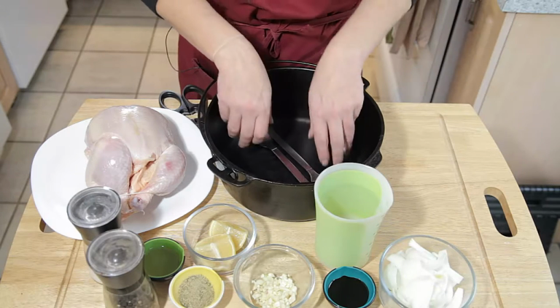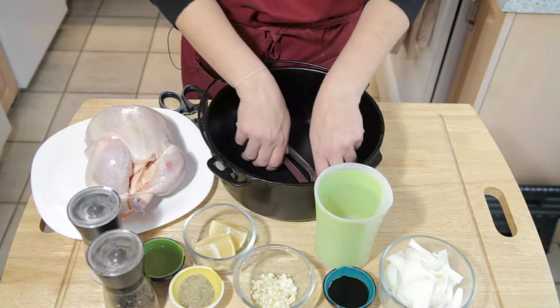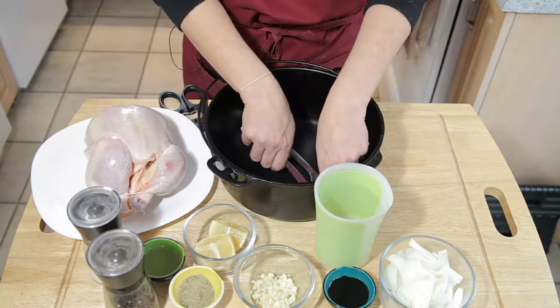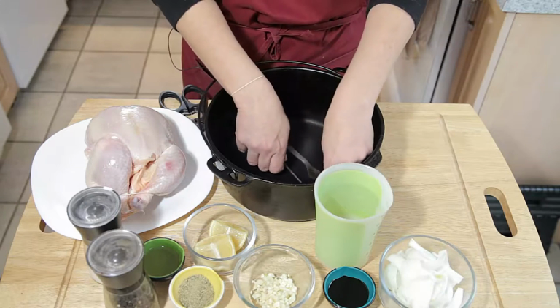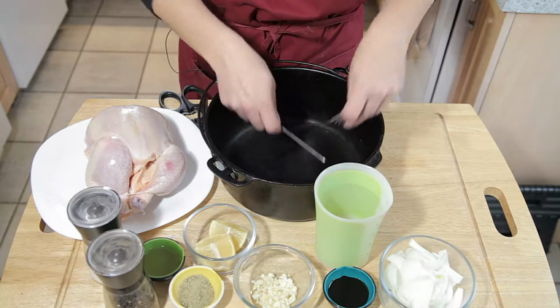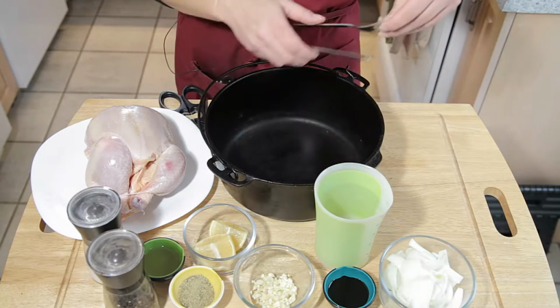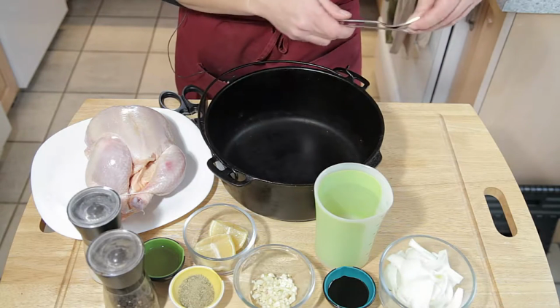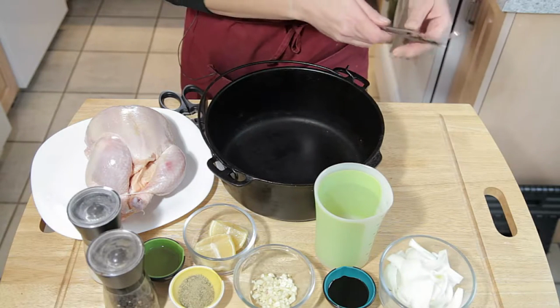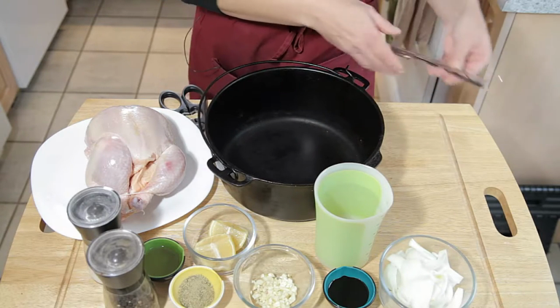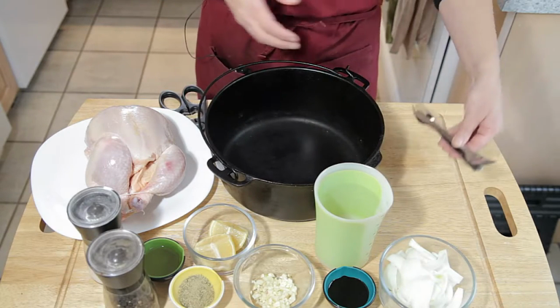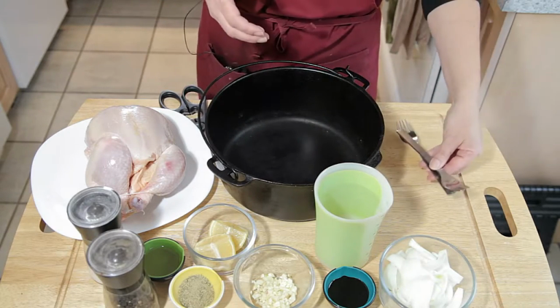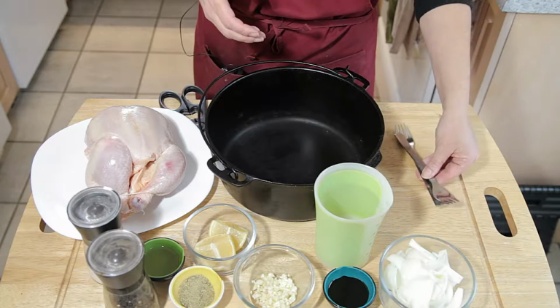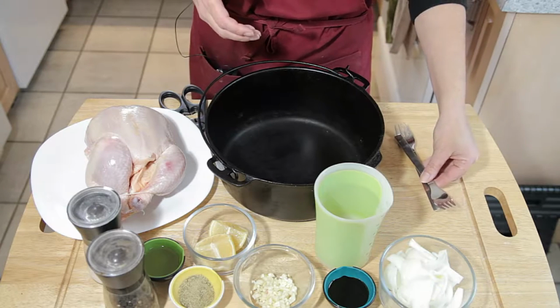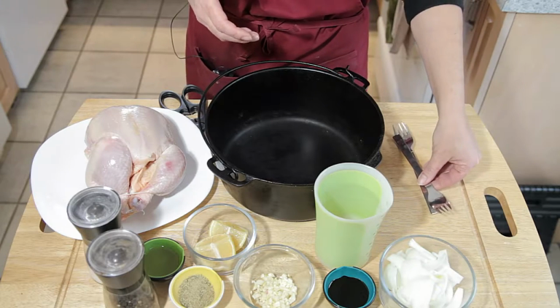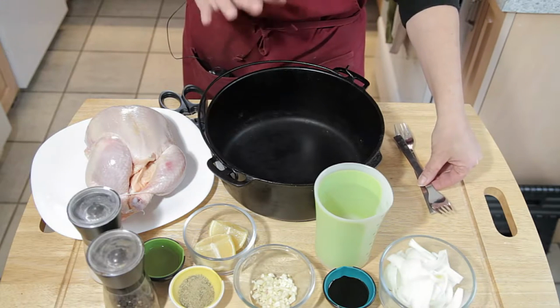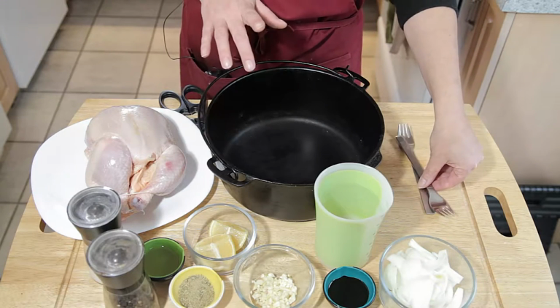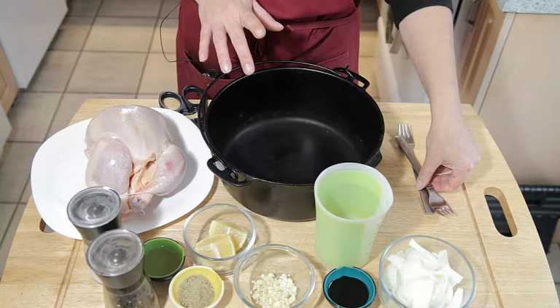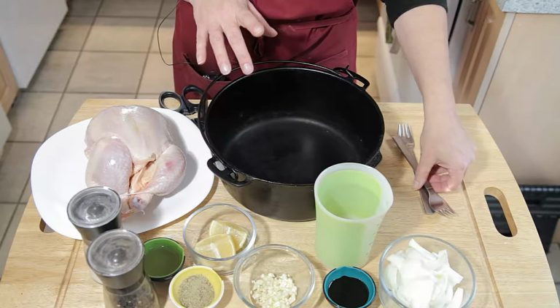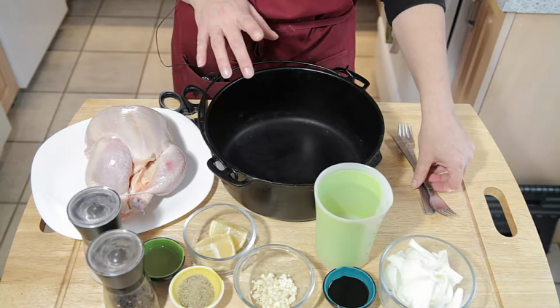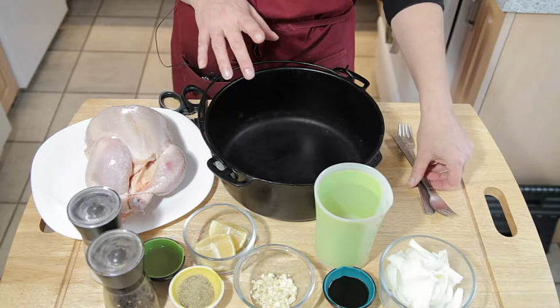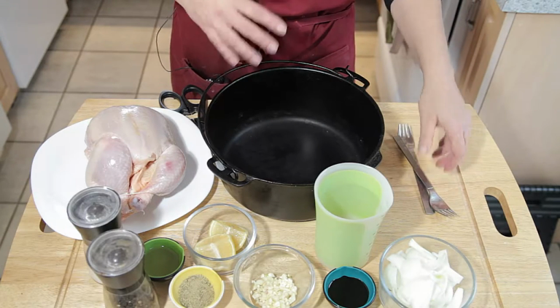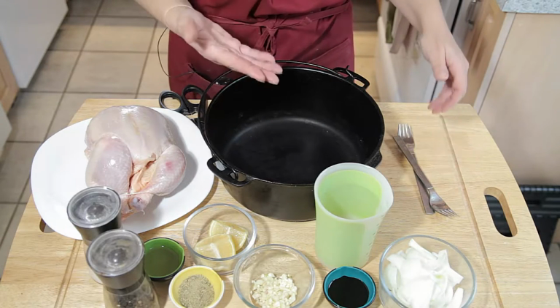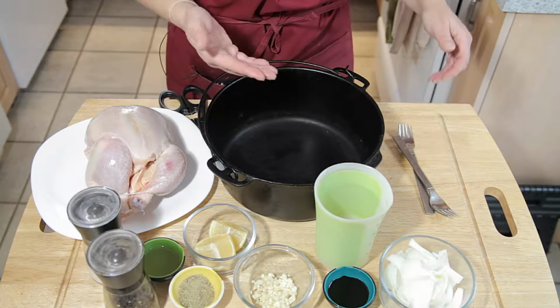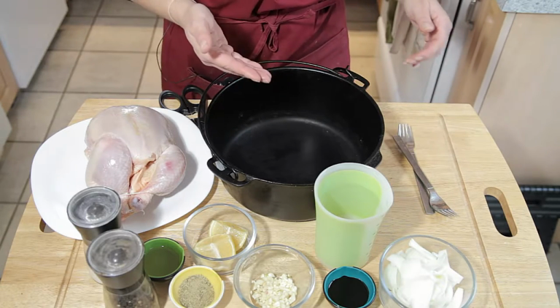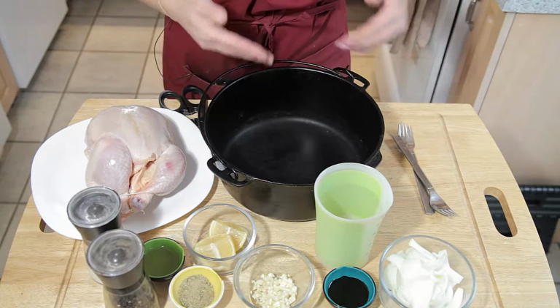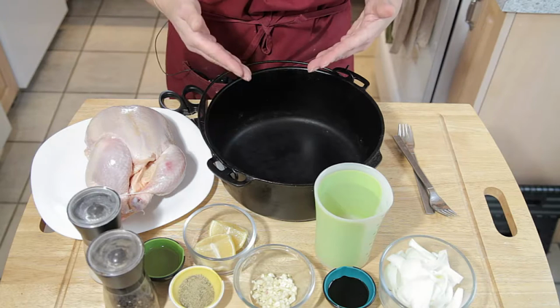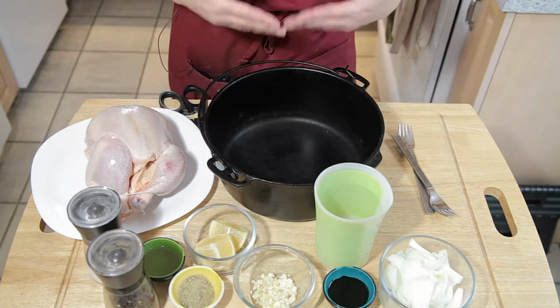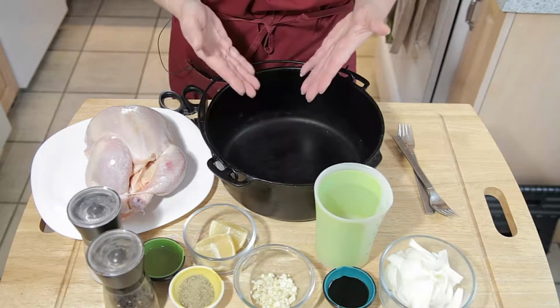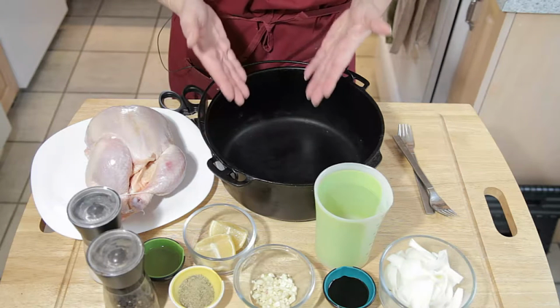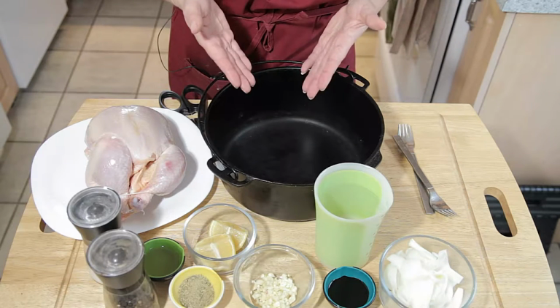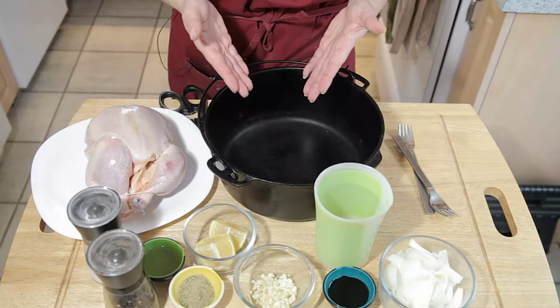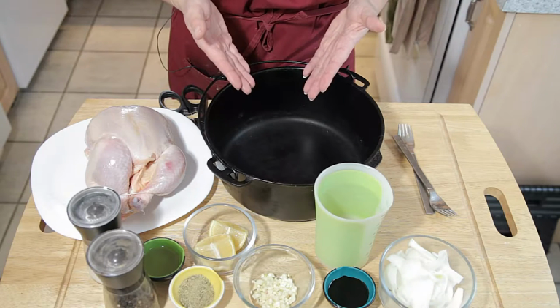For us, we're using onions today. We're not using mushrooms like the recipe has, and that's just because I want to show you an alternative. You don't have to use the mushrooms.